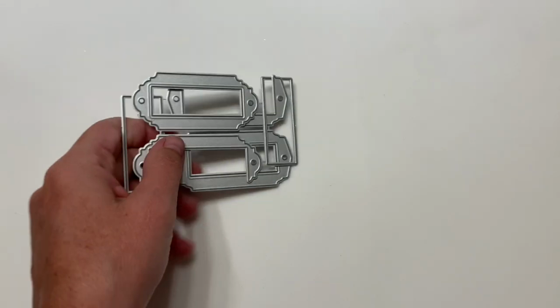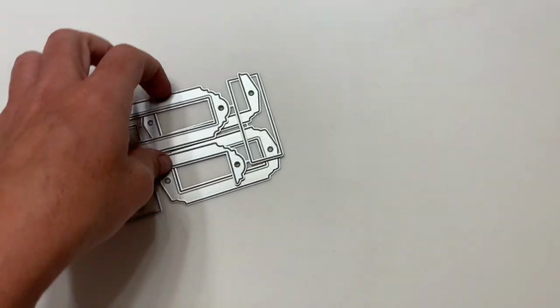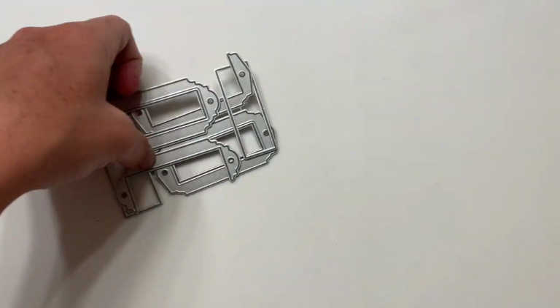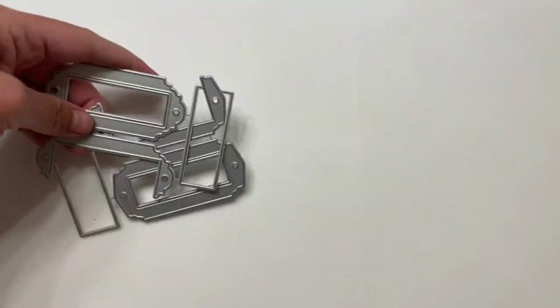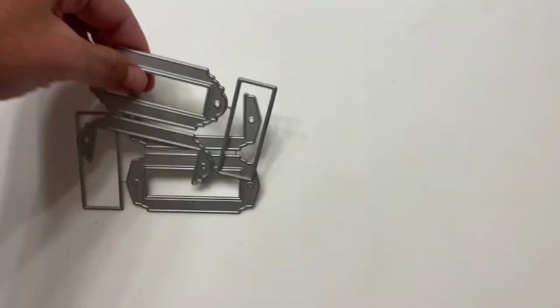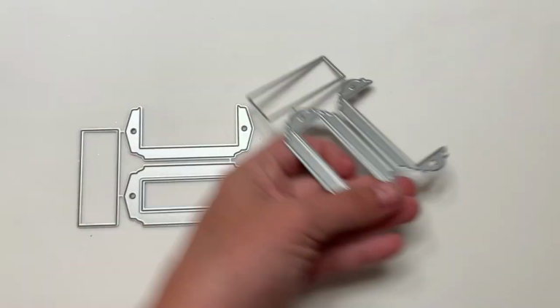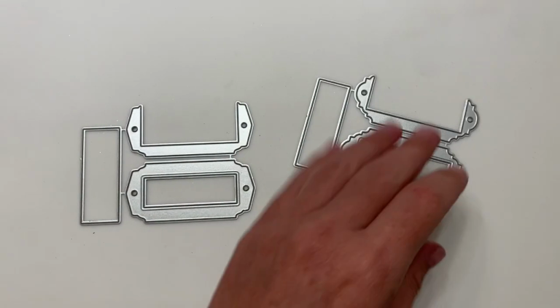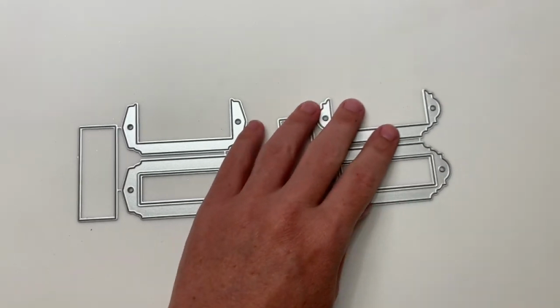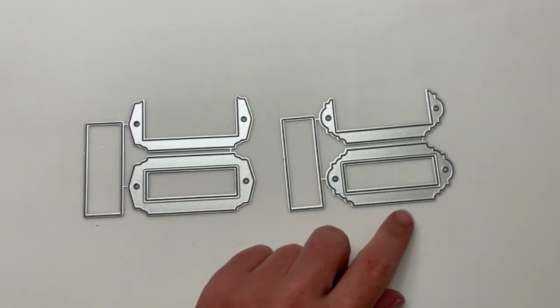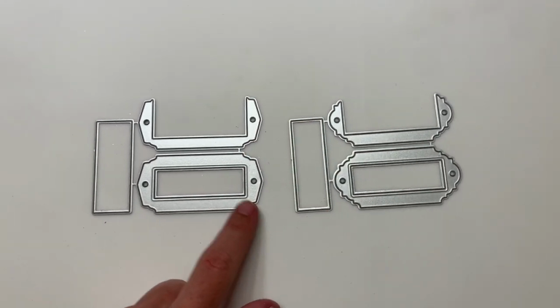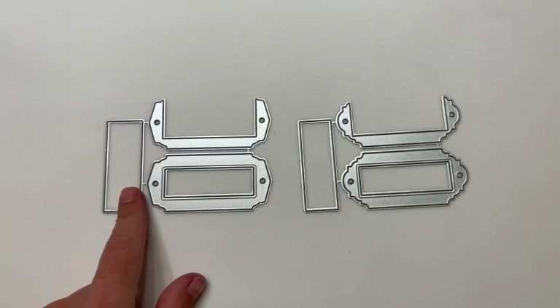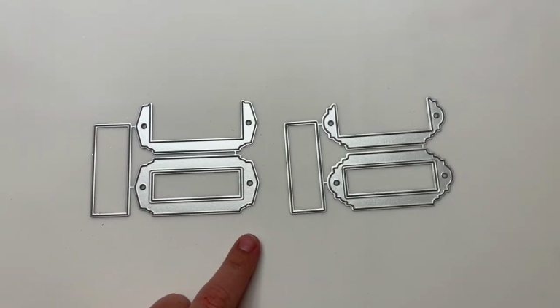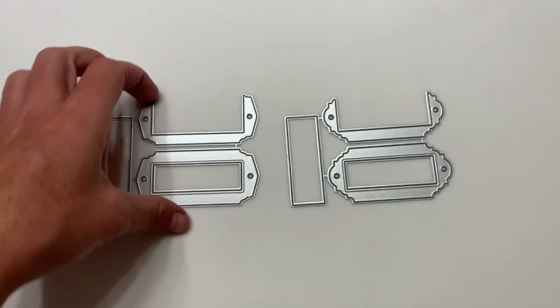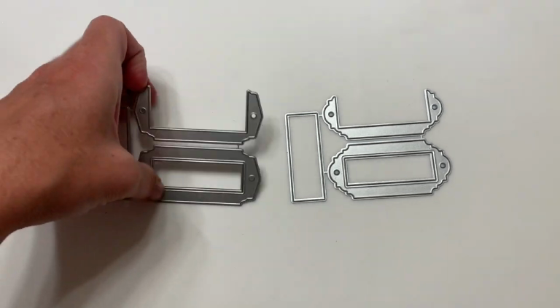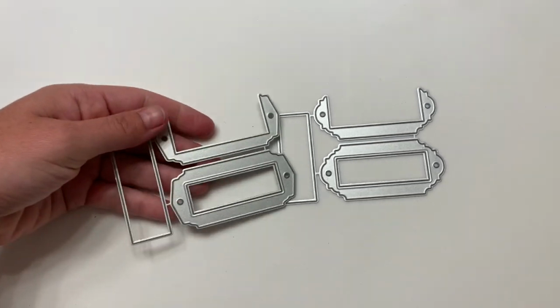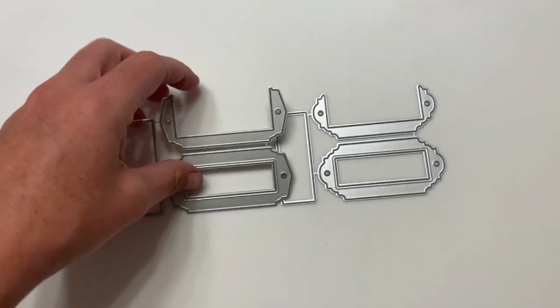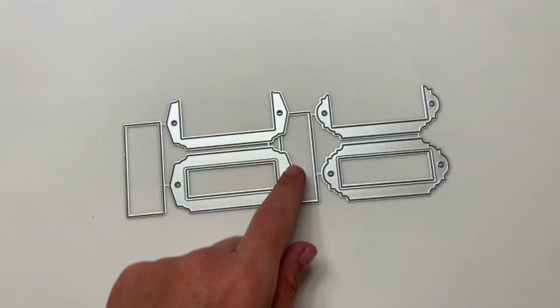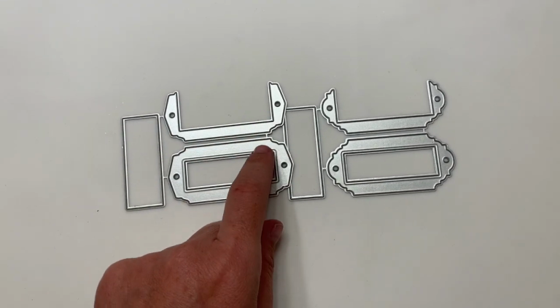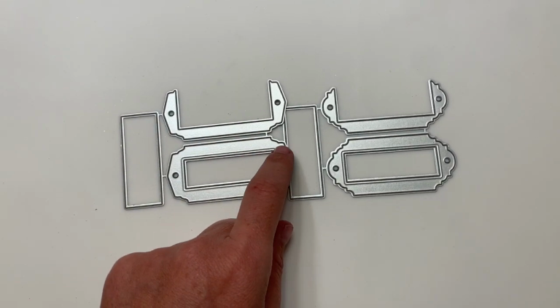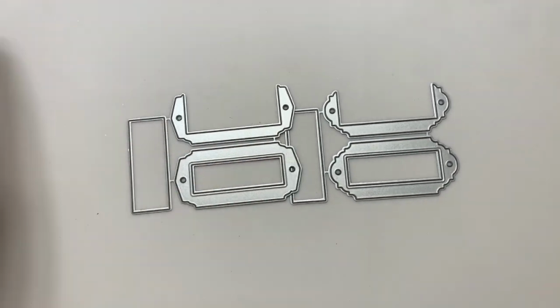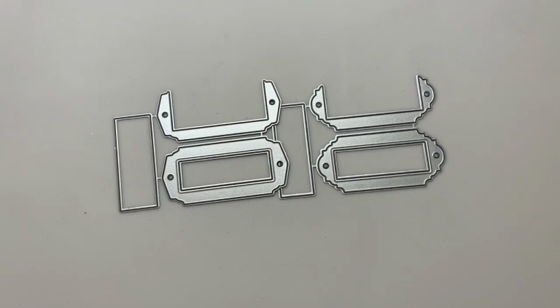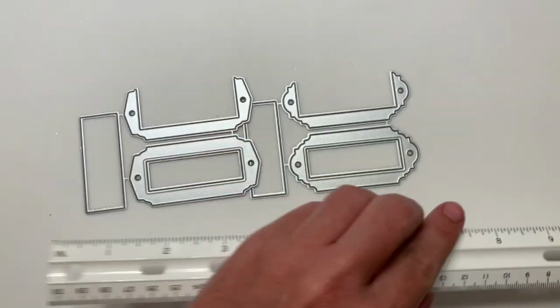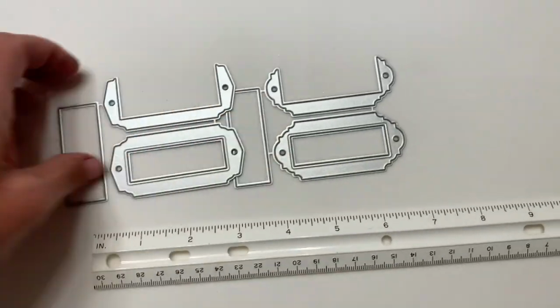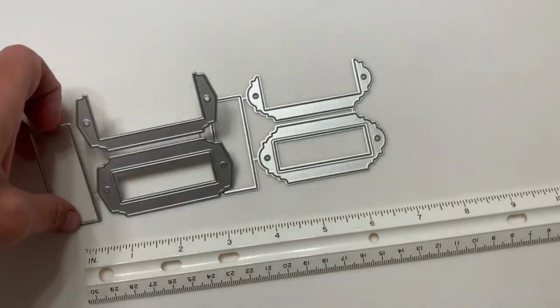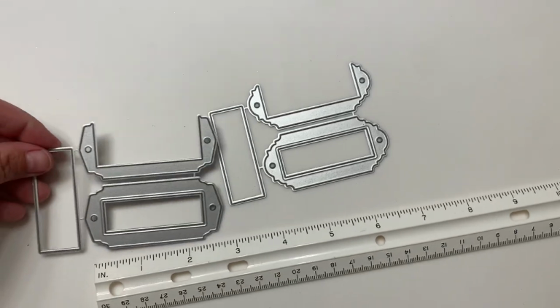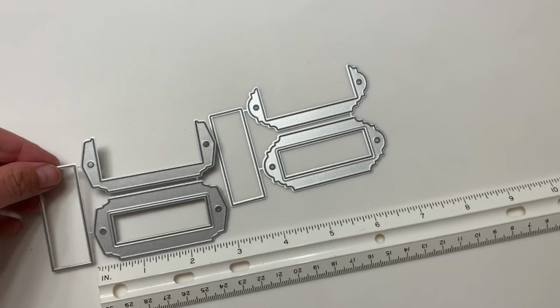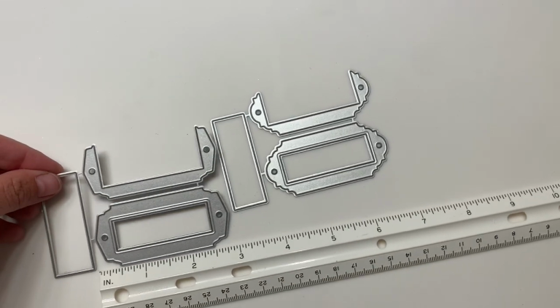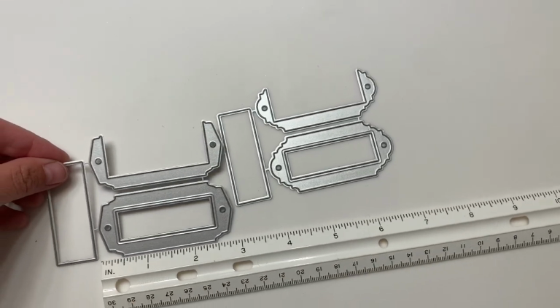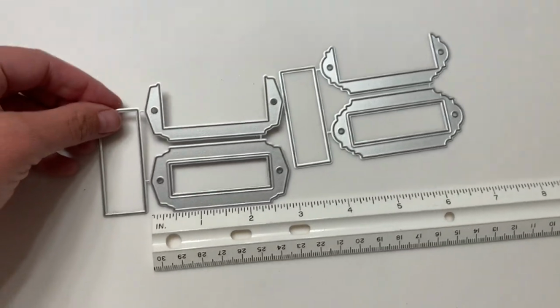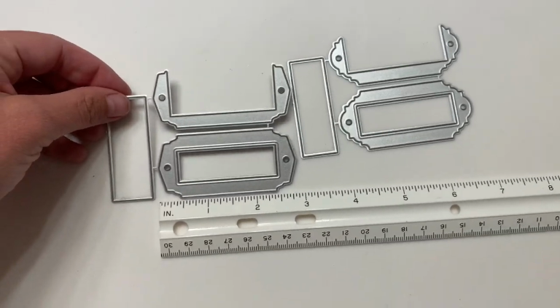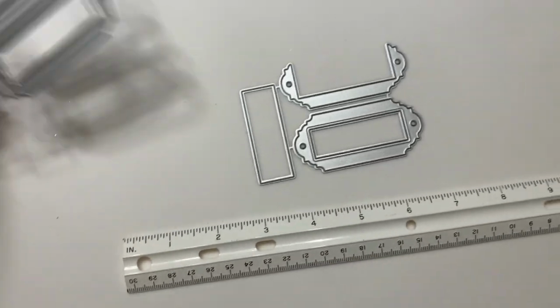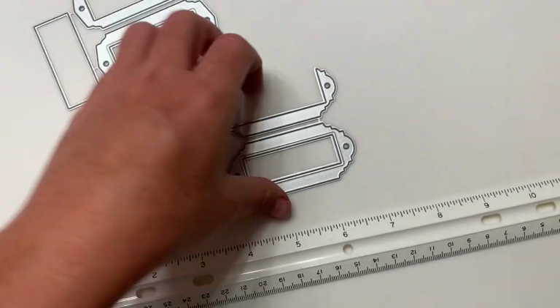Next are these little like labels that you would put on a drawer and stuff — super cute. It comes with two different detailing options on these, and the size of these guys are a little under three inches wide.